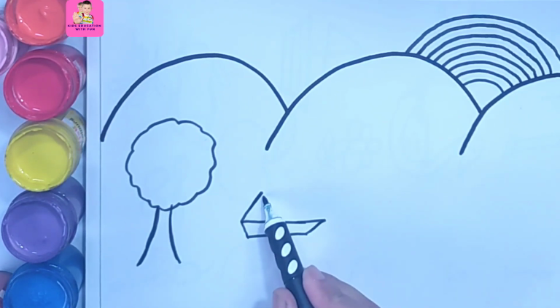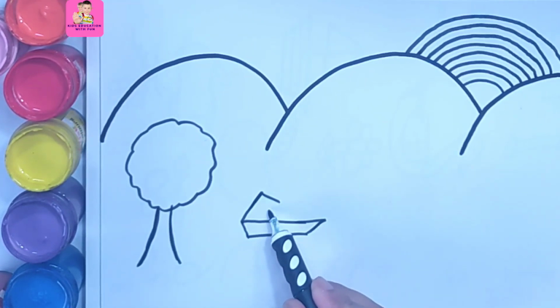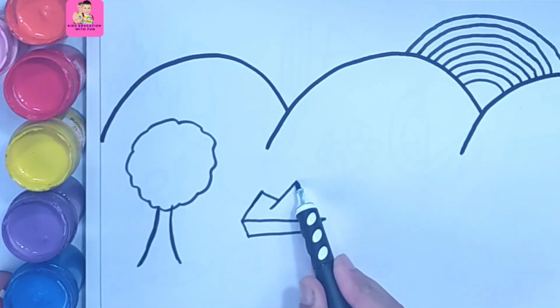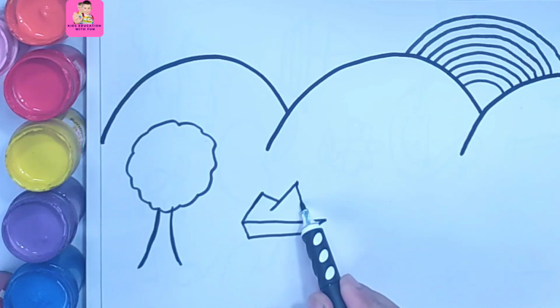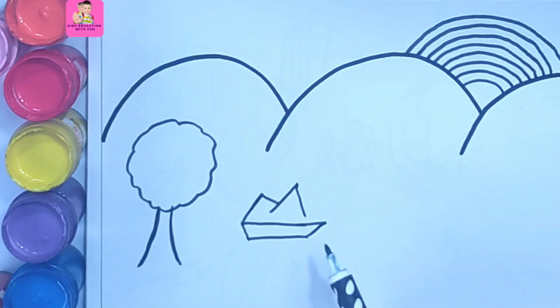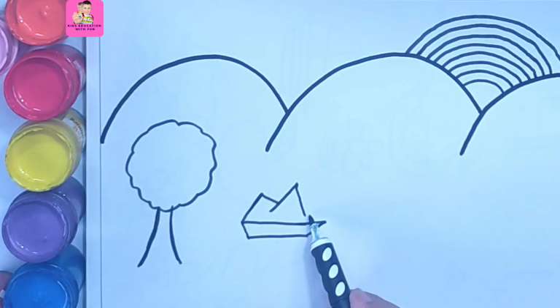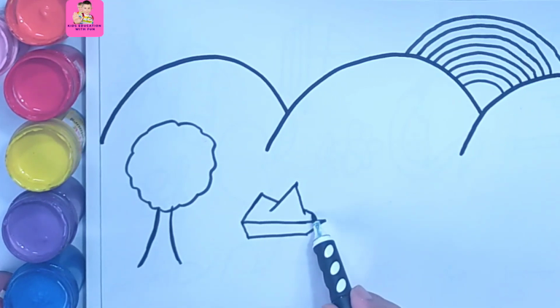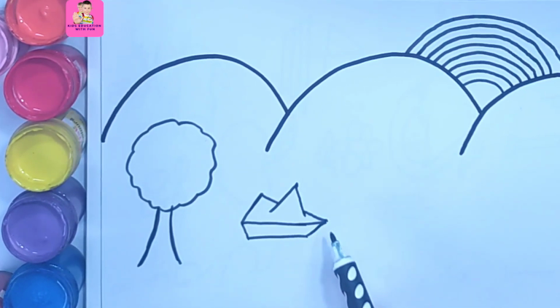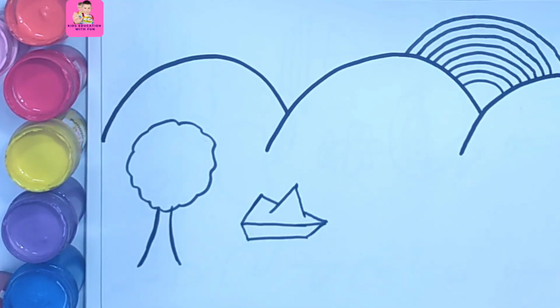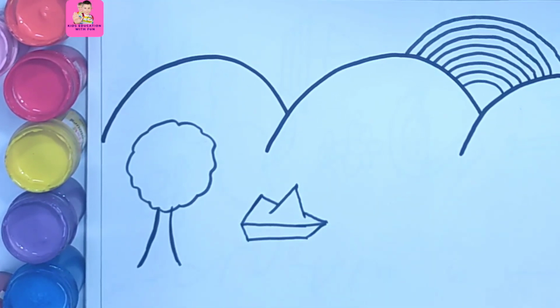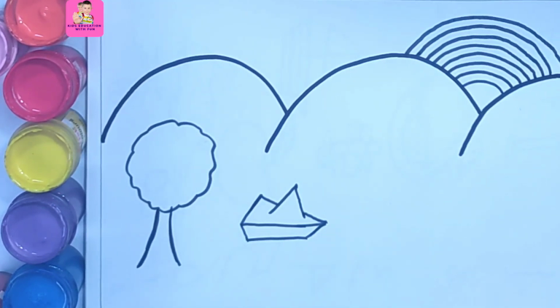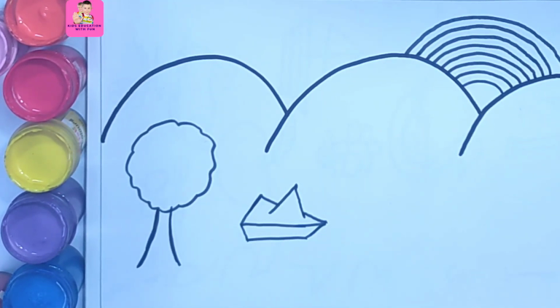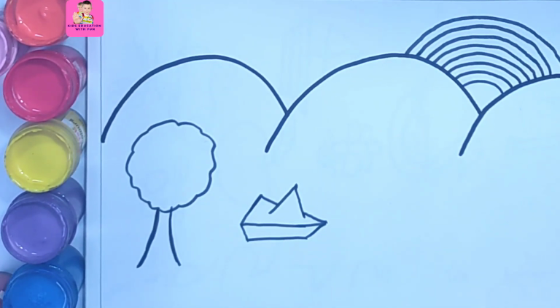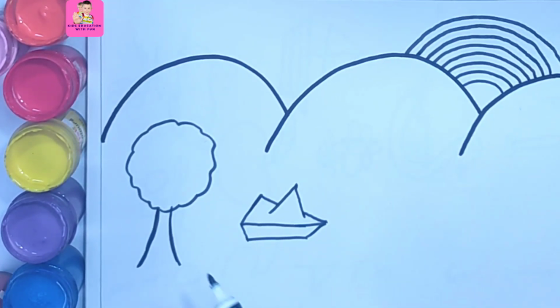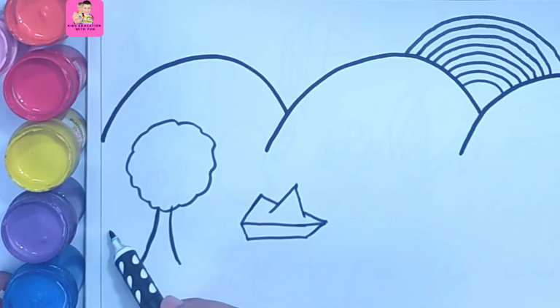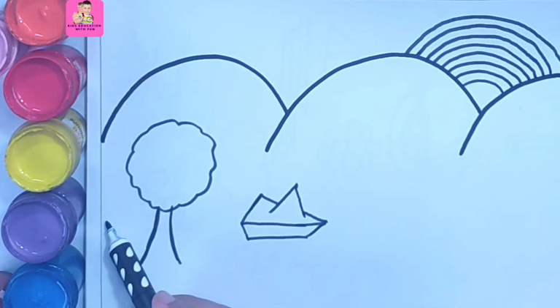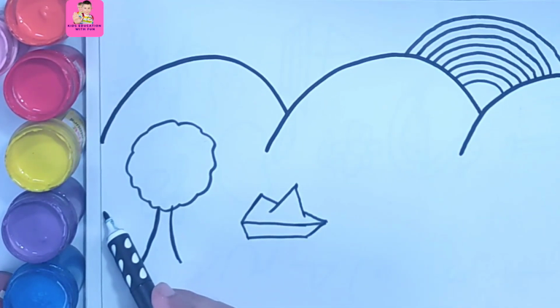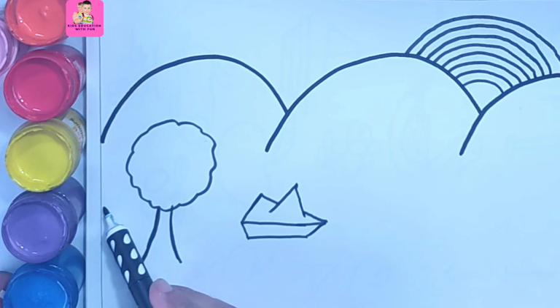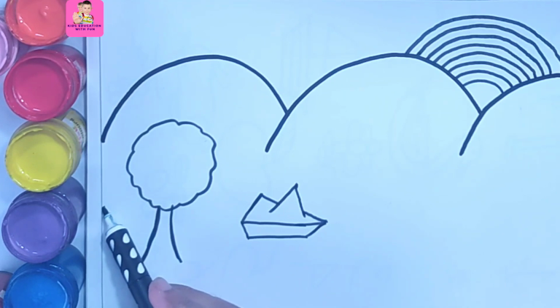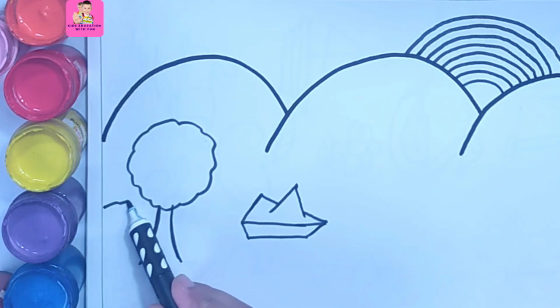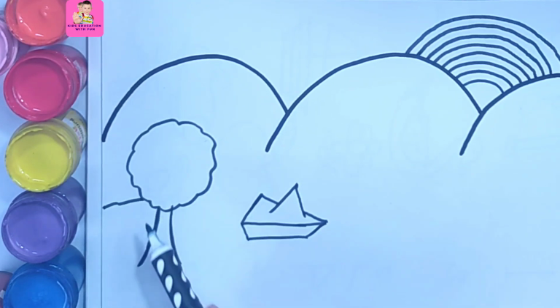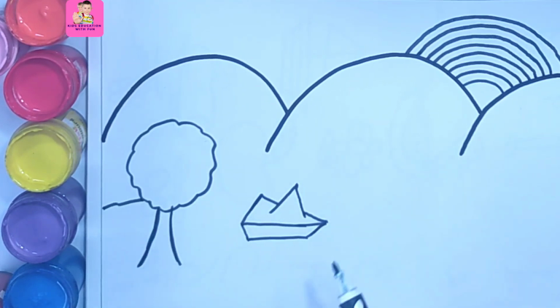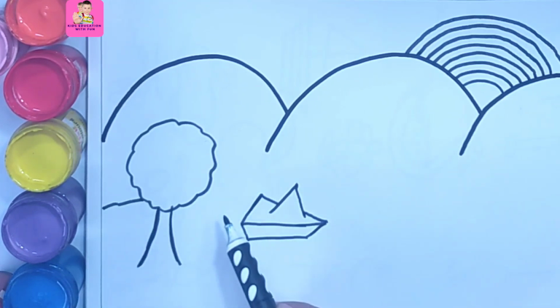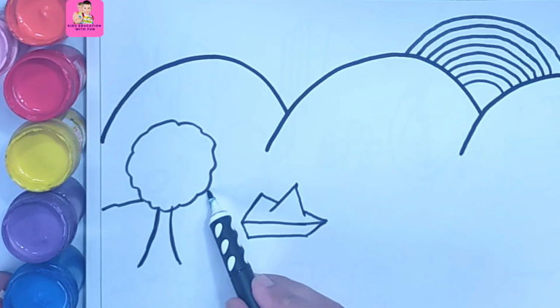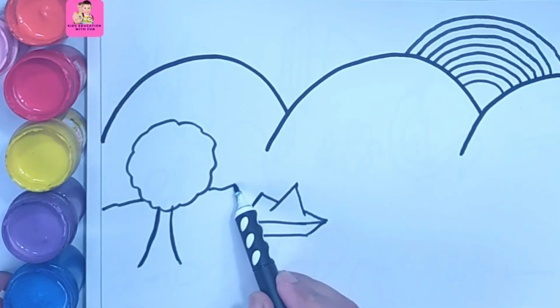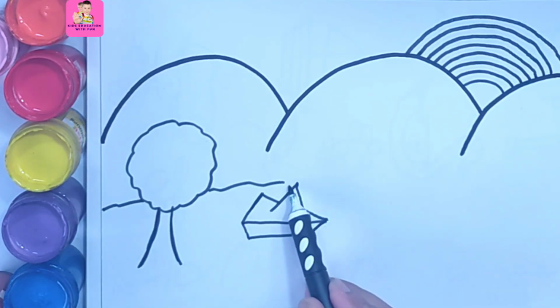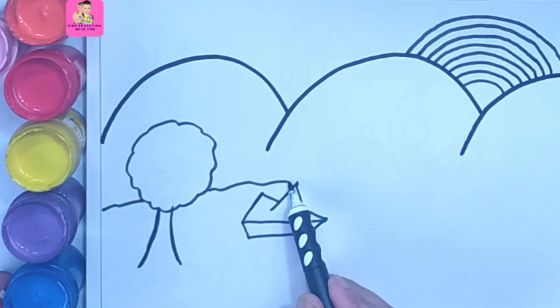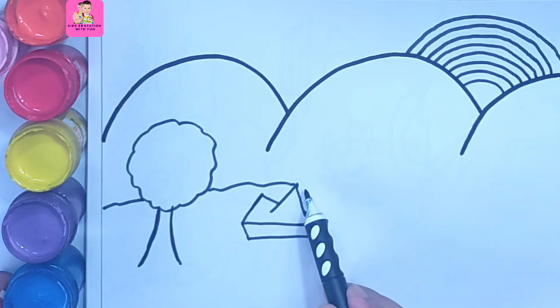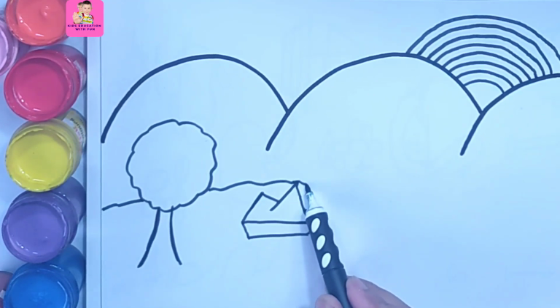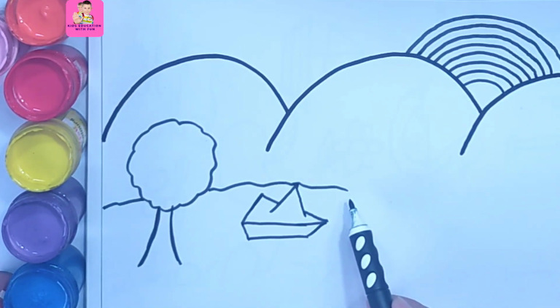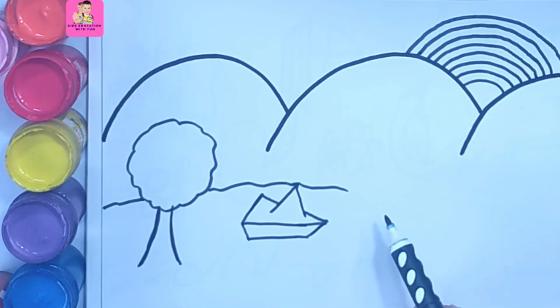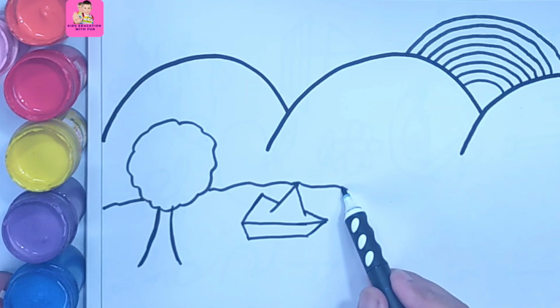Now I am drawing a boat. You can see the boat has been drawn, and now I am drawing a river. So this is a river.